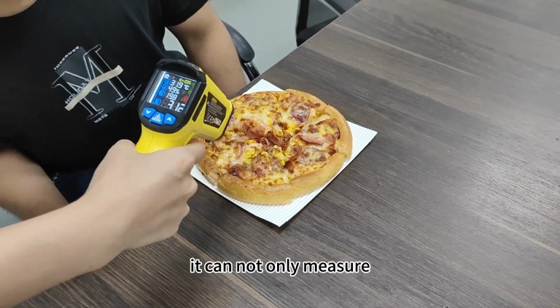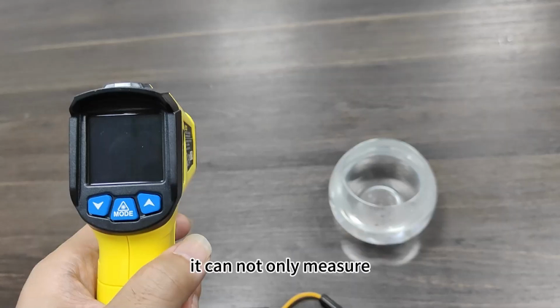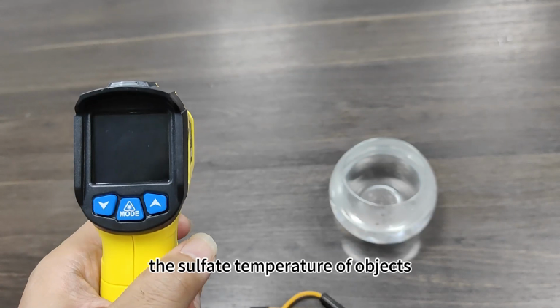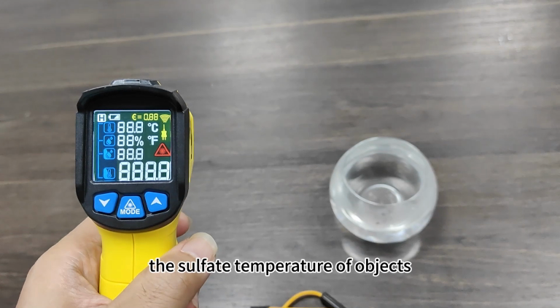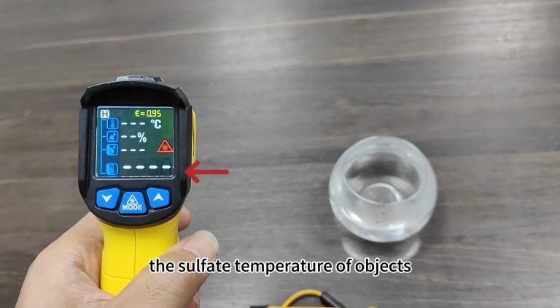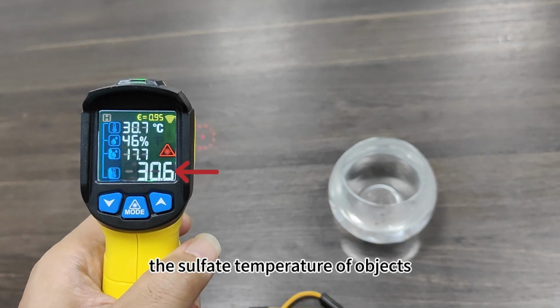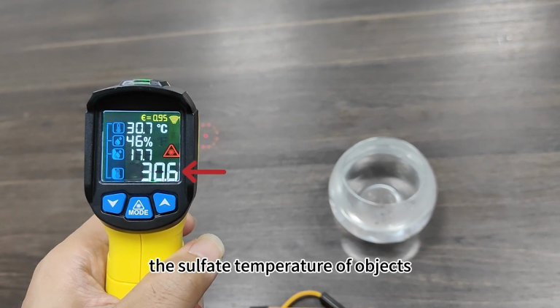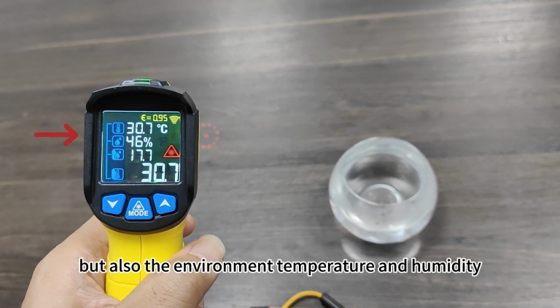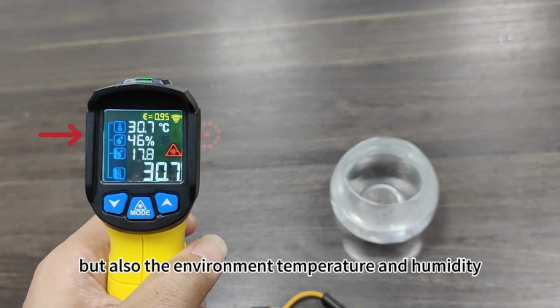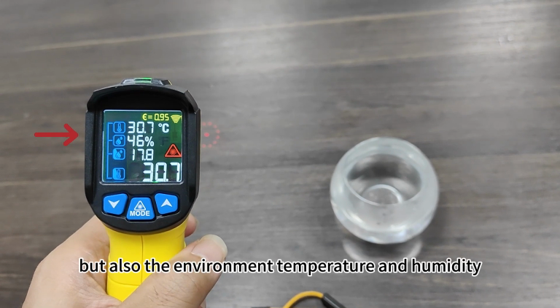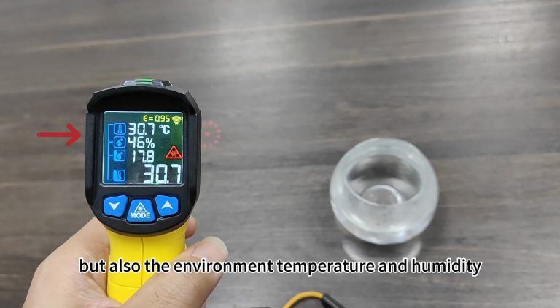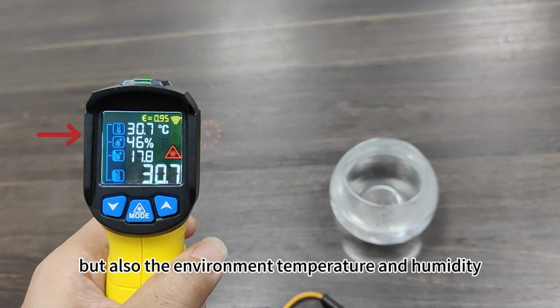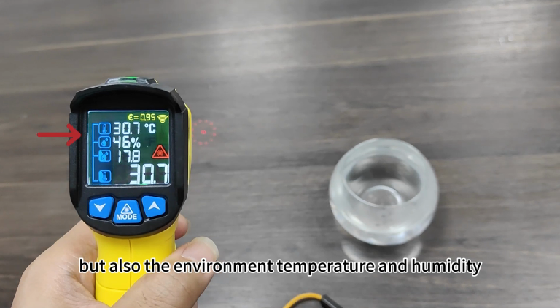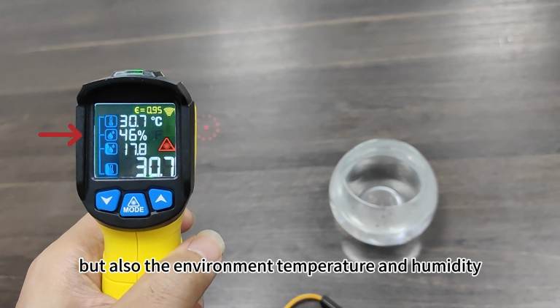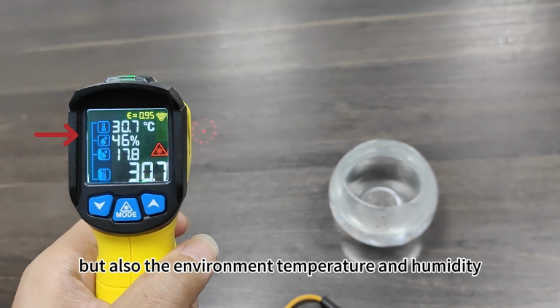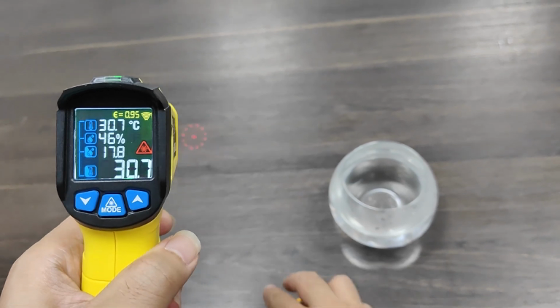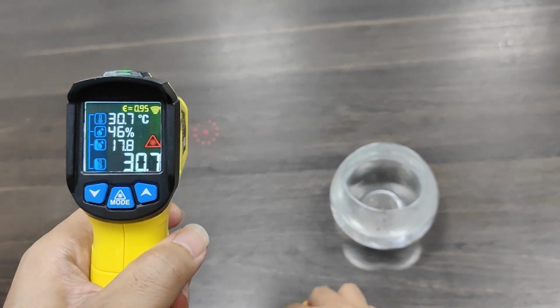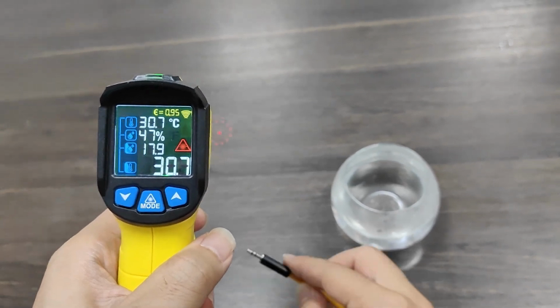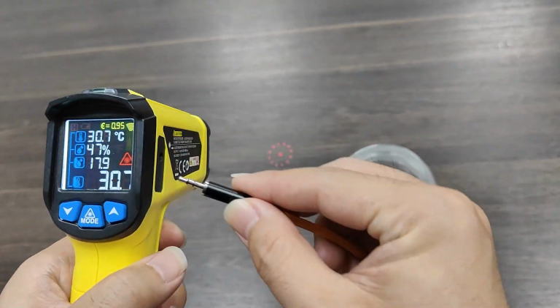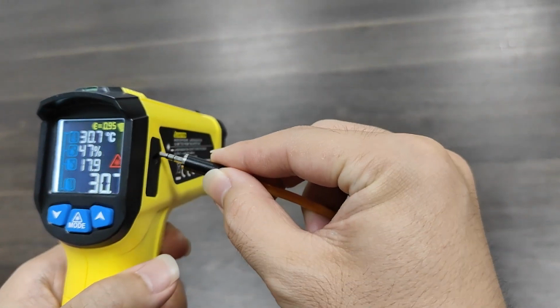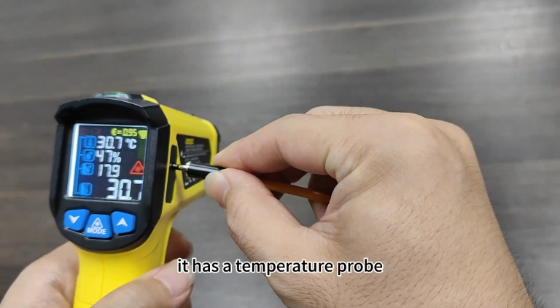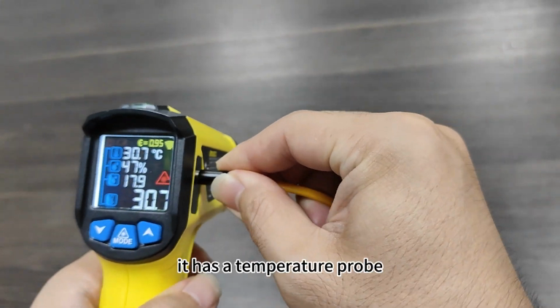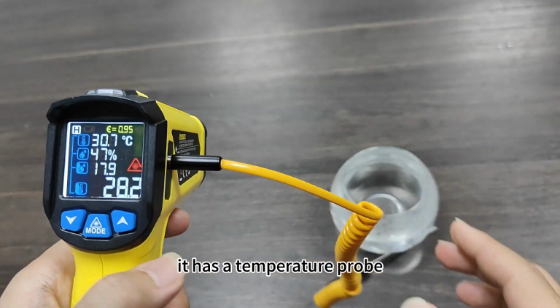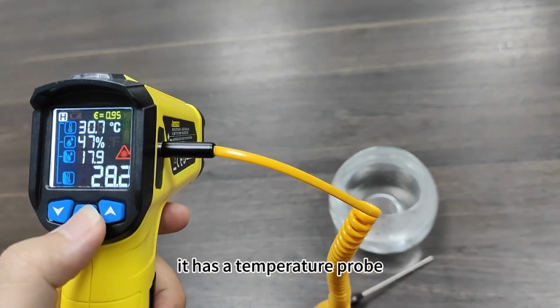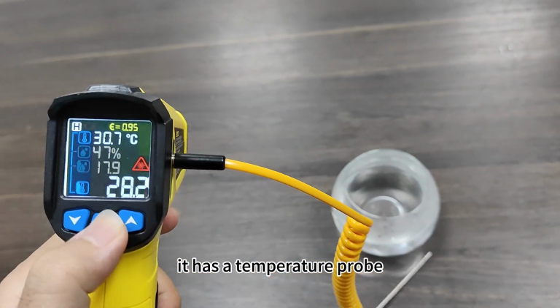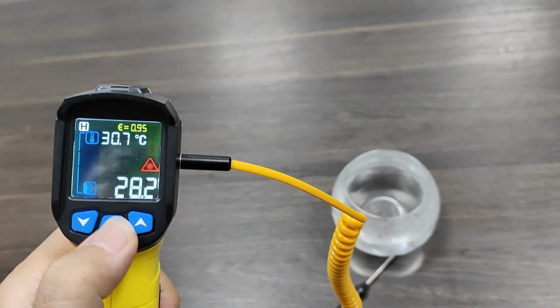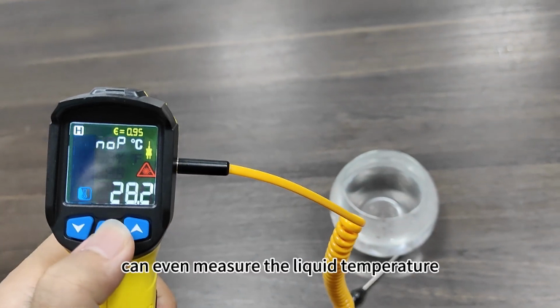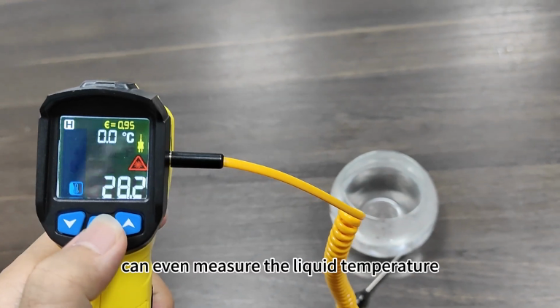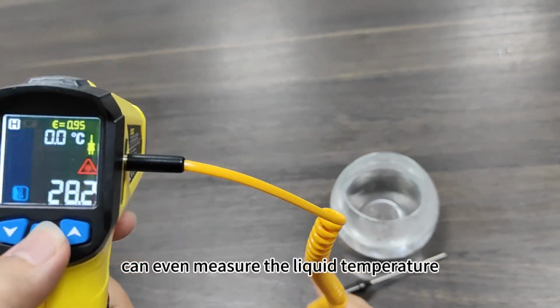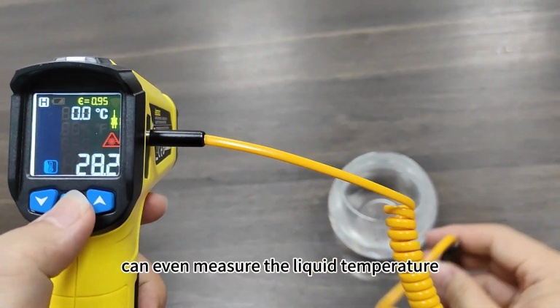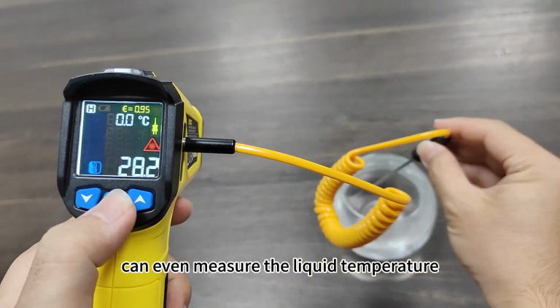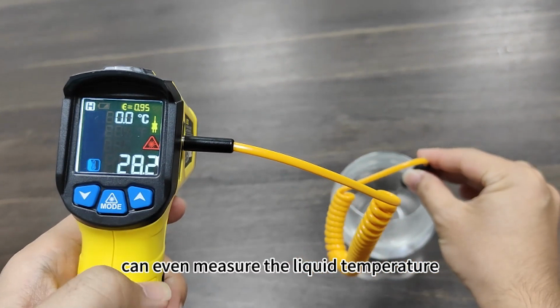You can not only measure the surface temperature of objects, but also the environment temperature and humidity. It has a temperature probe that can even measure the liquid's temperature.